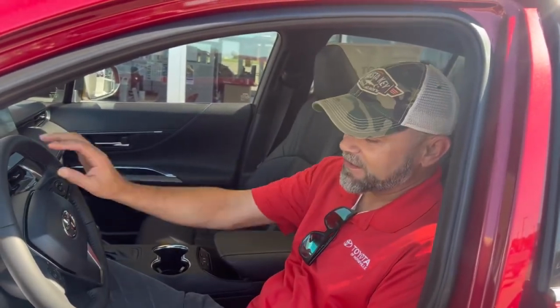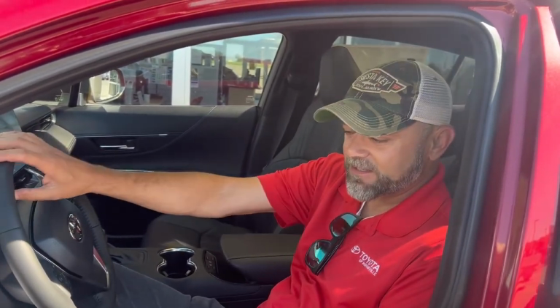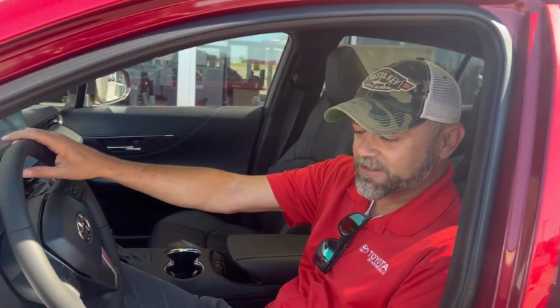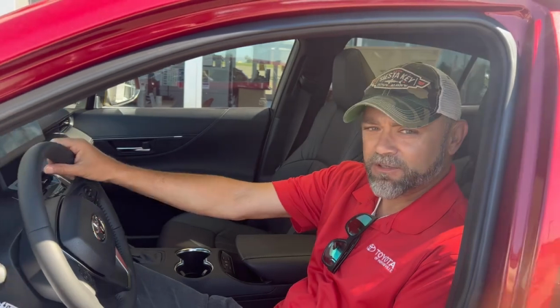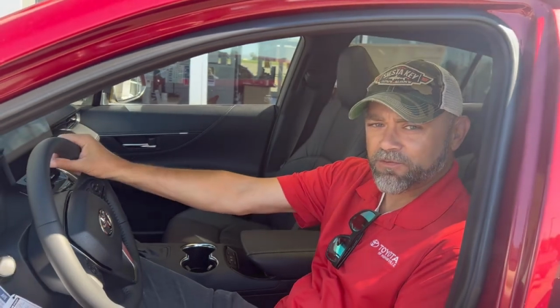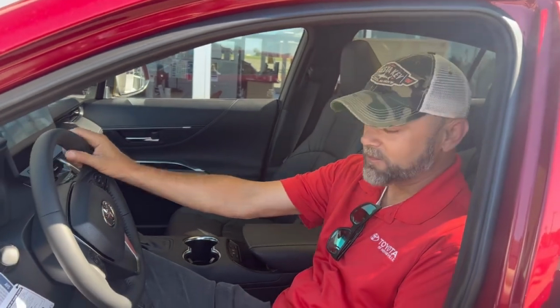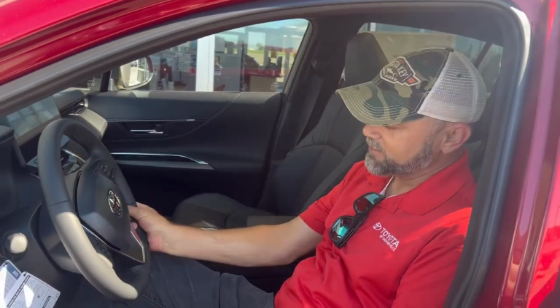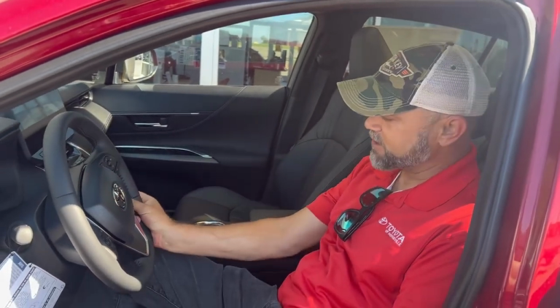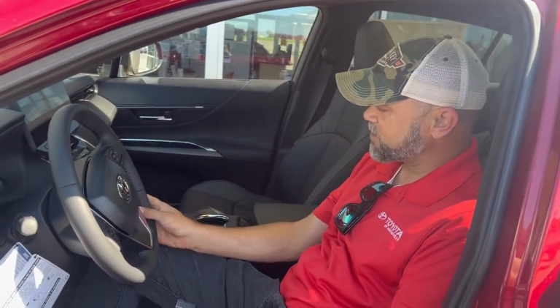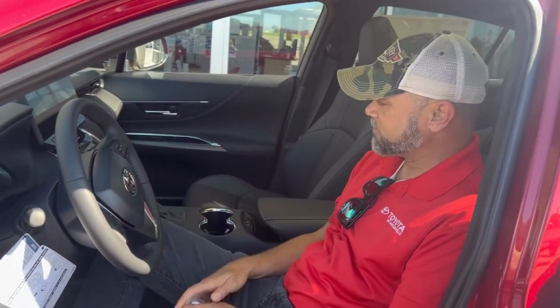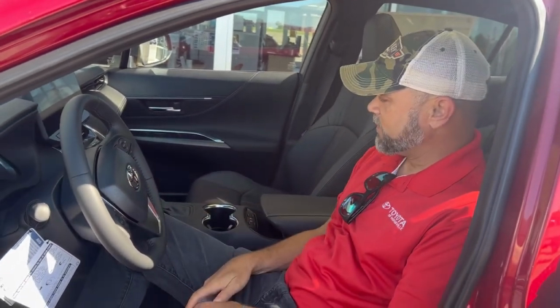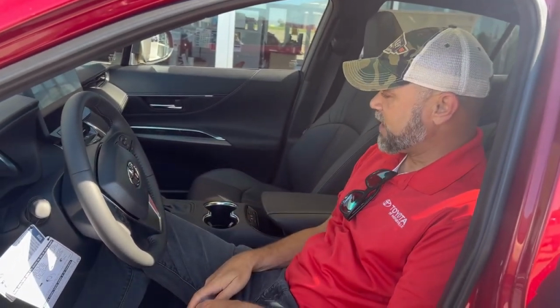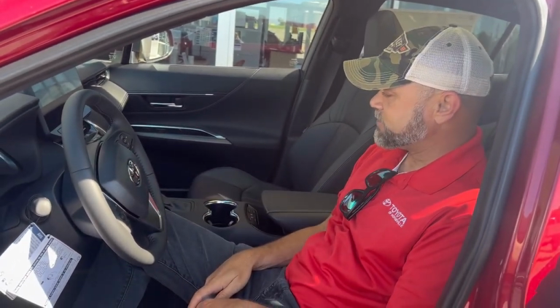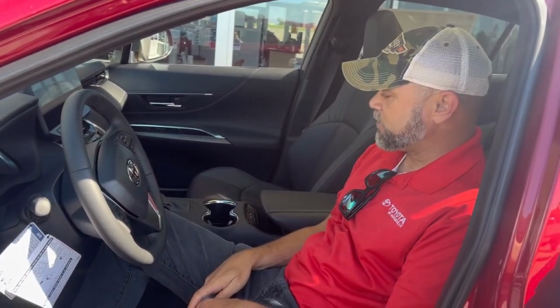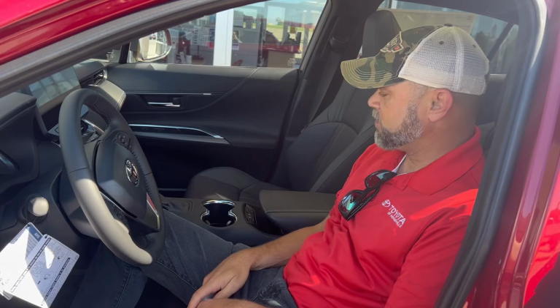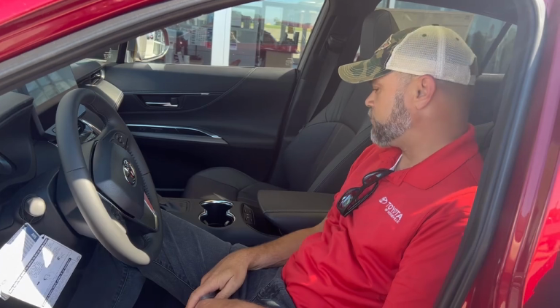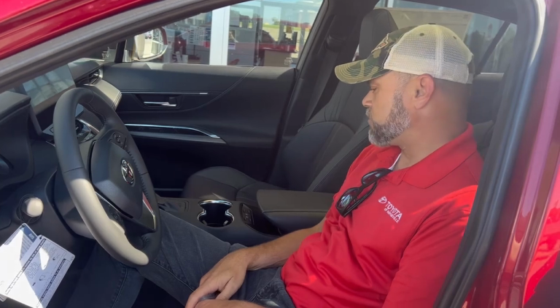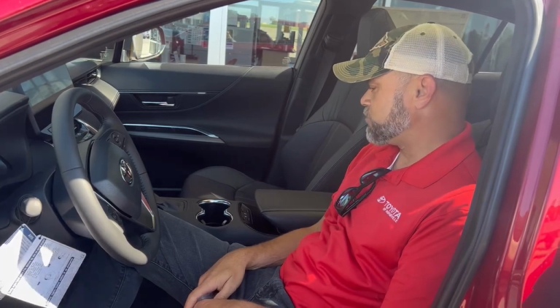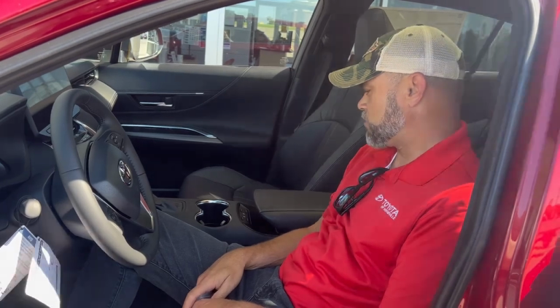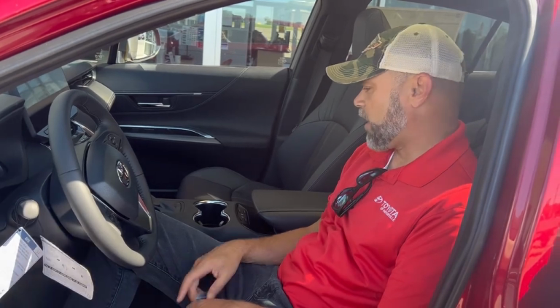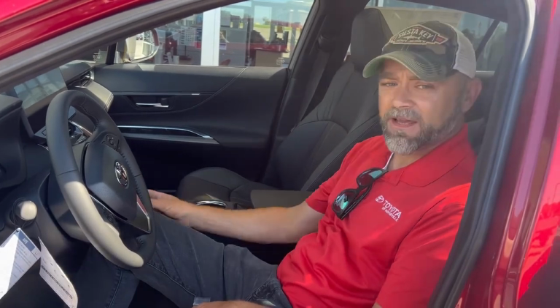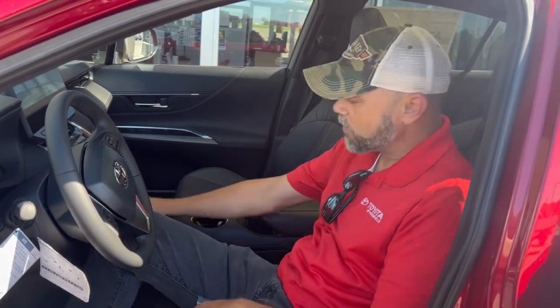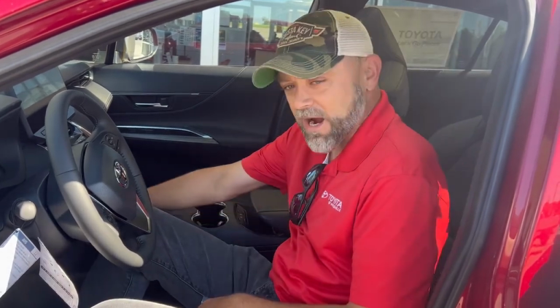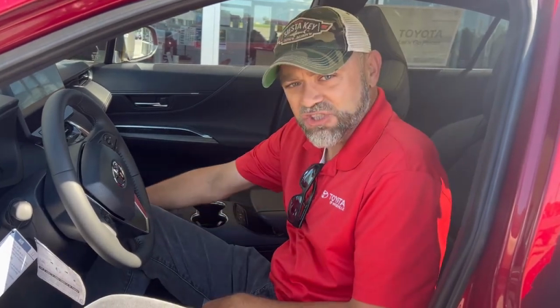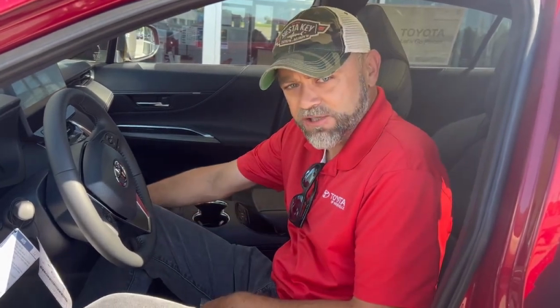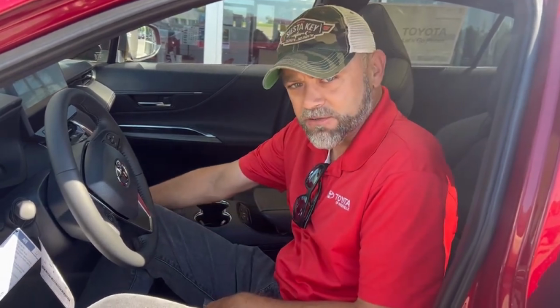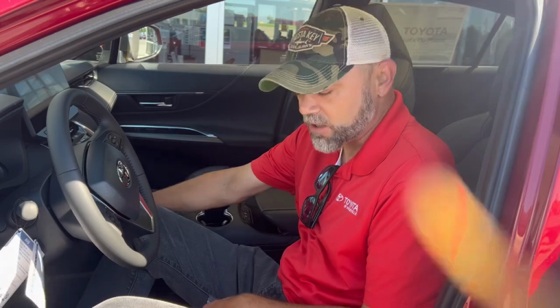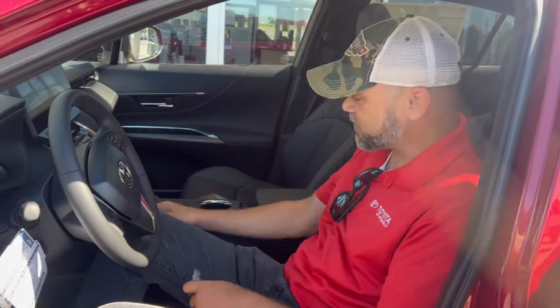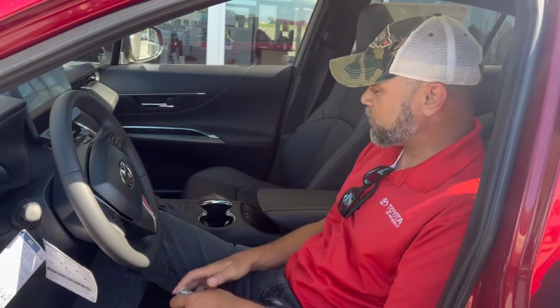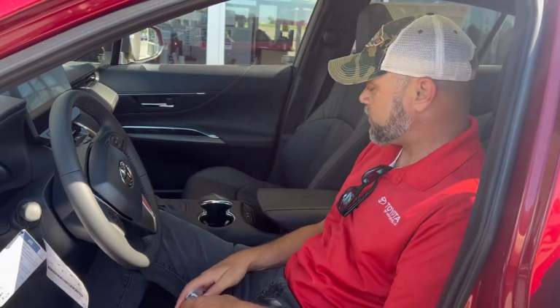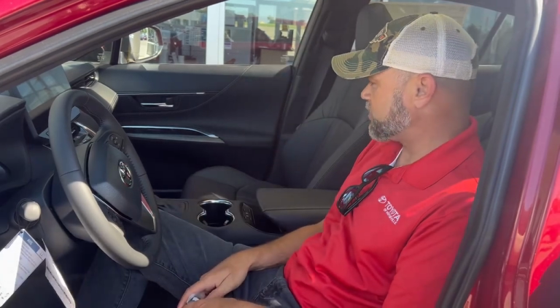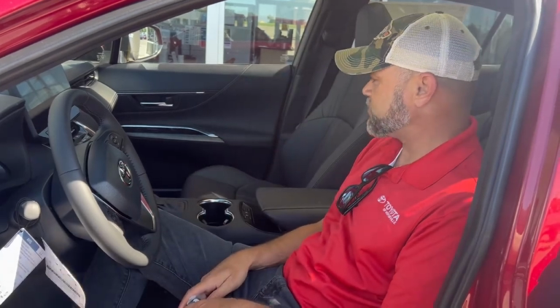Got the heated steering wheel, feels all soft. You guys, if you need to look for a new vehicle, this would be the one. Automatic wireless charging up here too — all you do is just lay your phone up there and you're good to go.